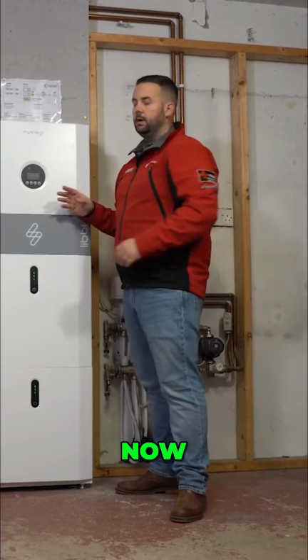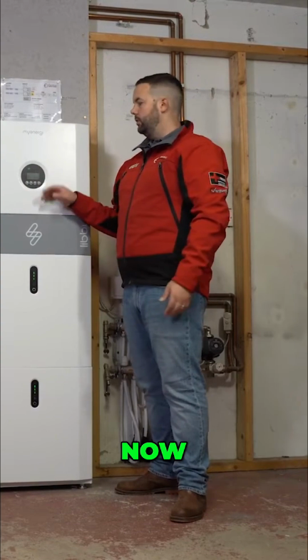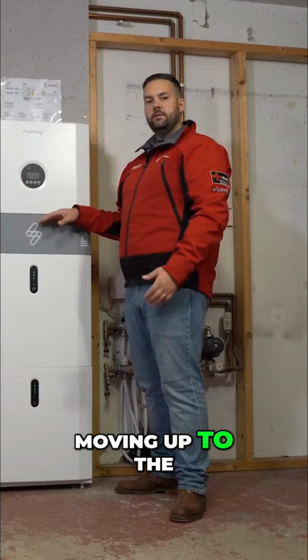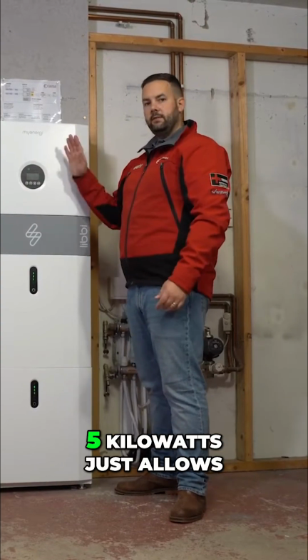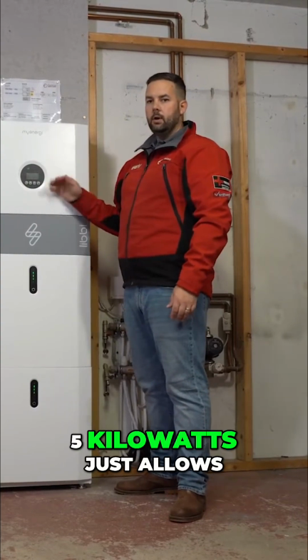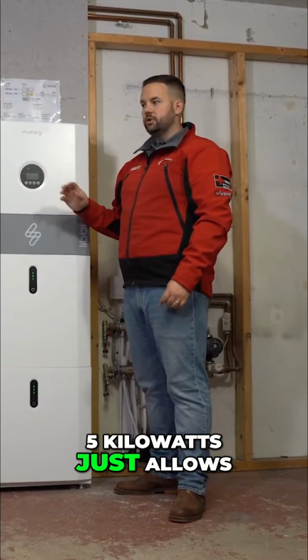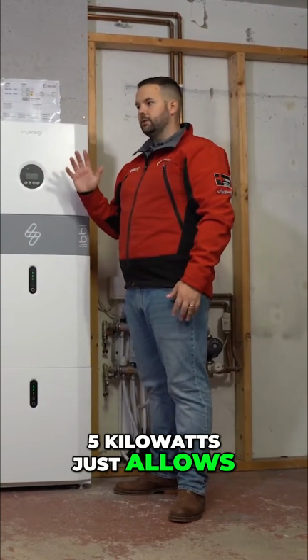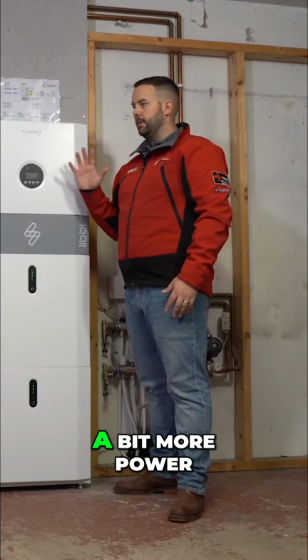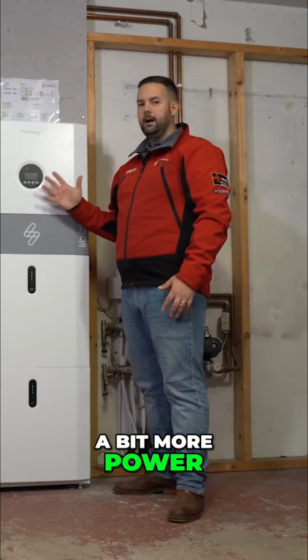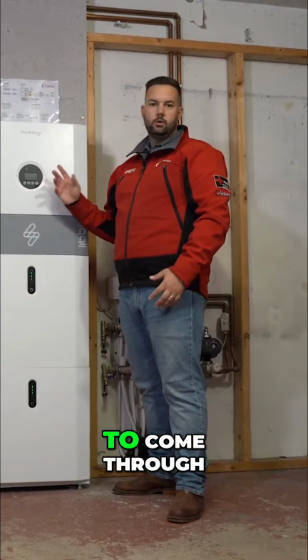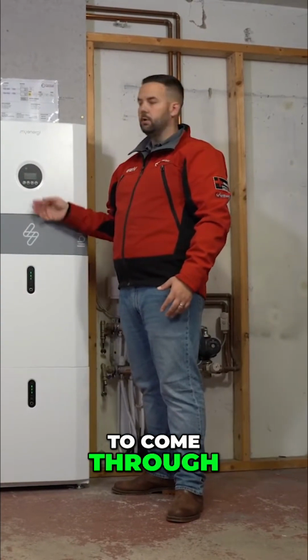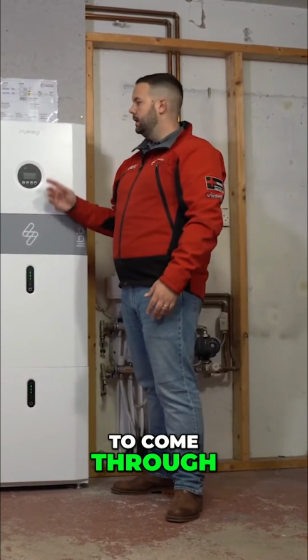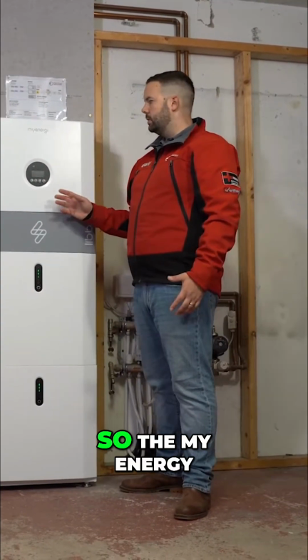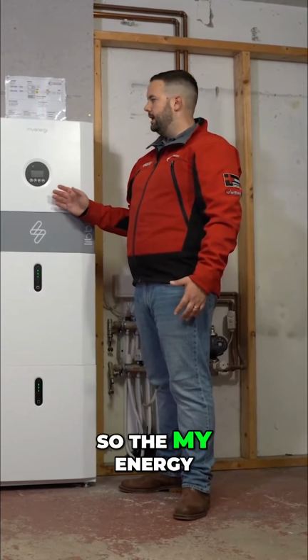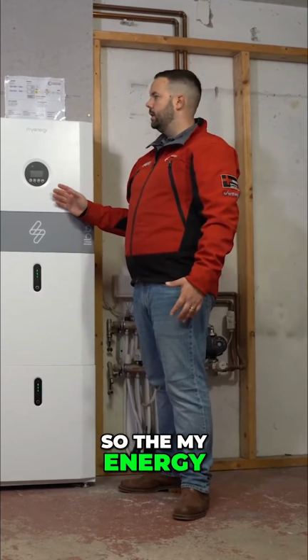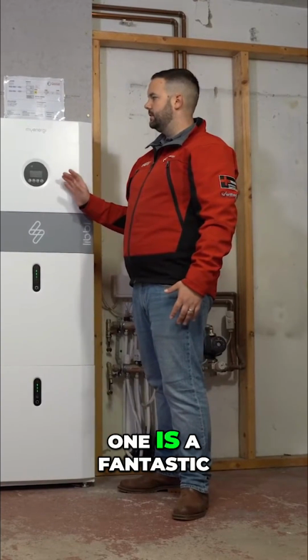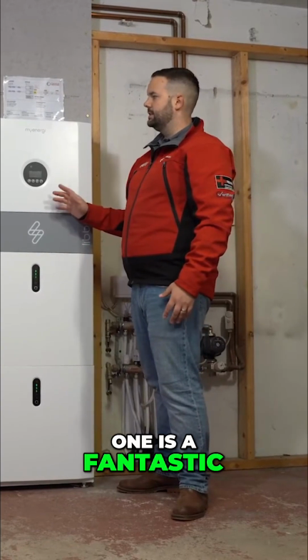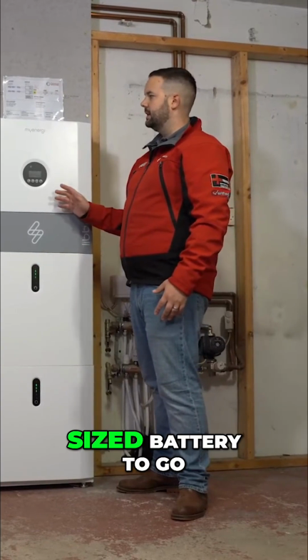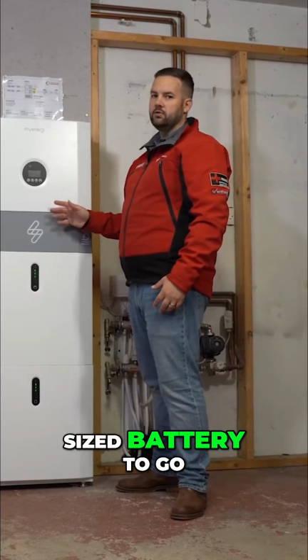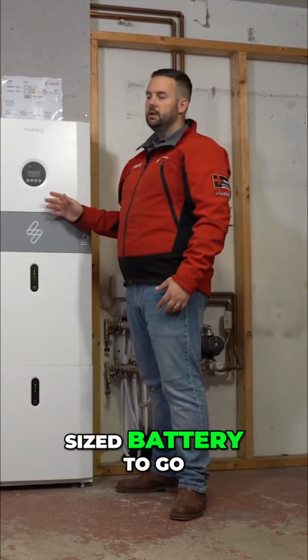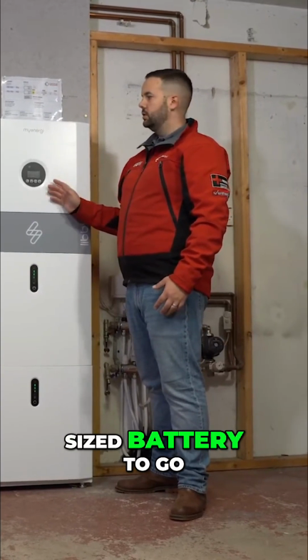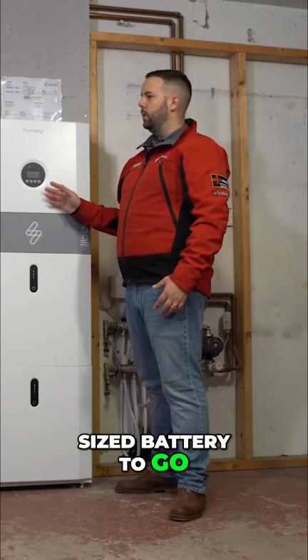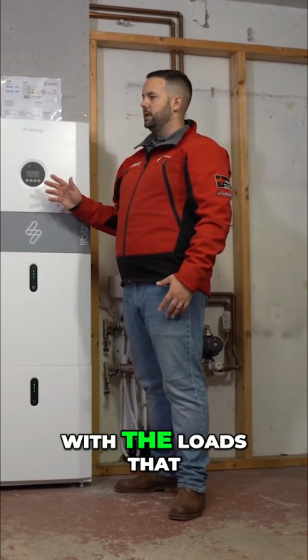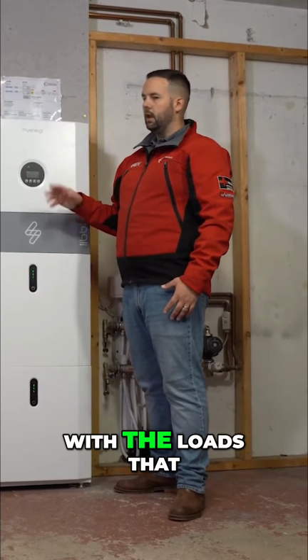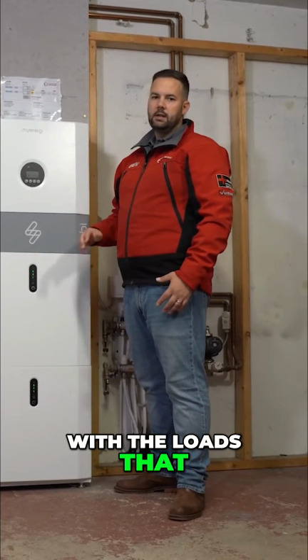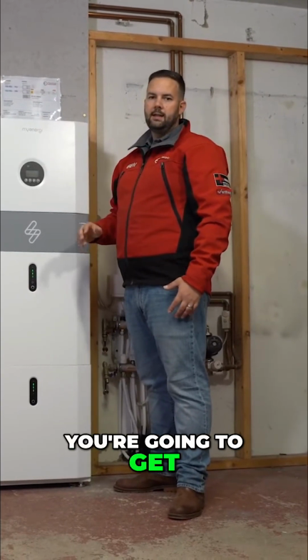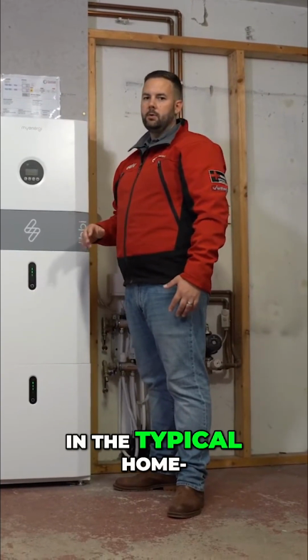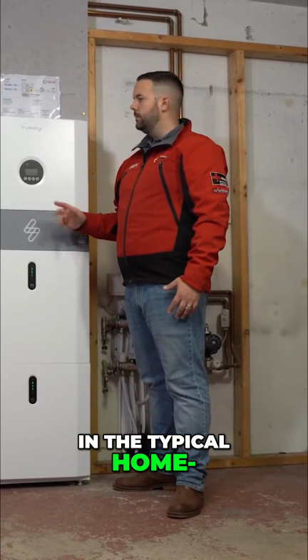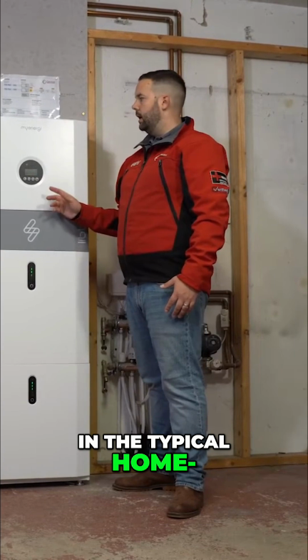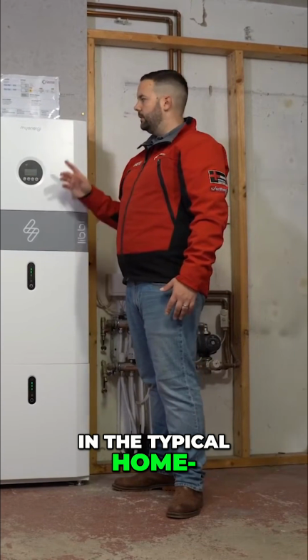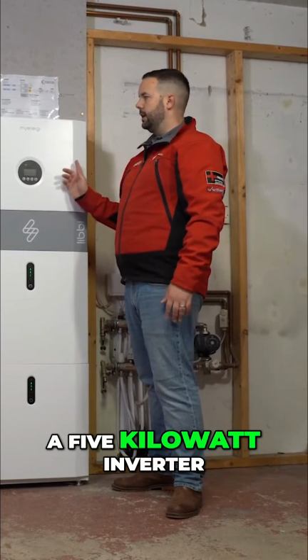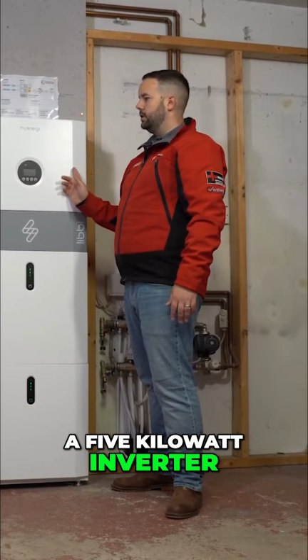Moving up to the 5 kilowatts just allows a bit more power to come through. The MyEnergy one is a fantastic sized battery to go with the loads that you're going to get in the typical home — a 5 kilowatt inverter.